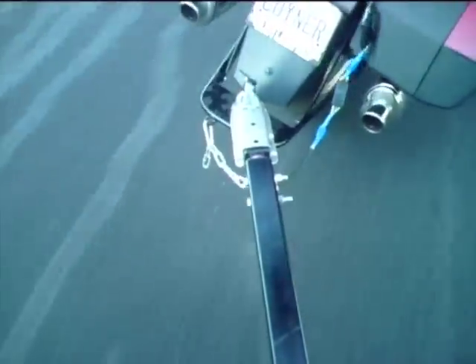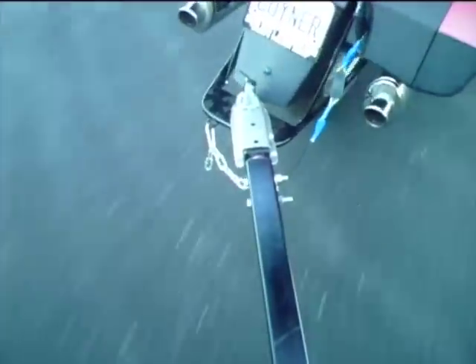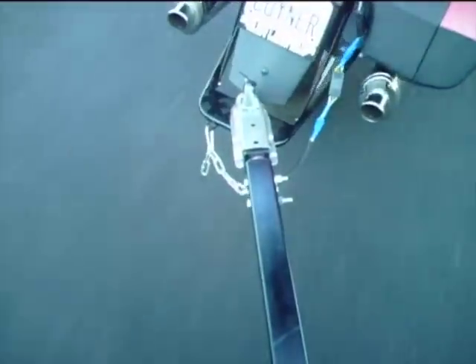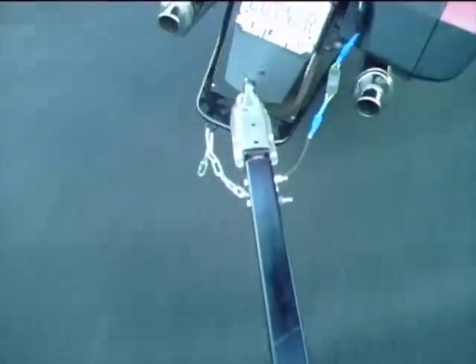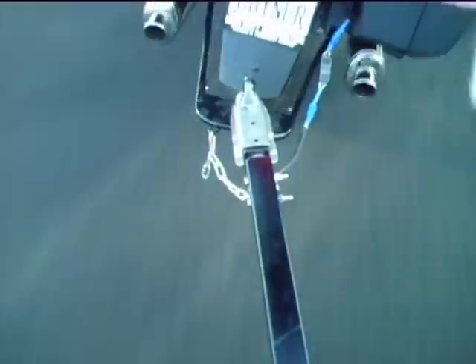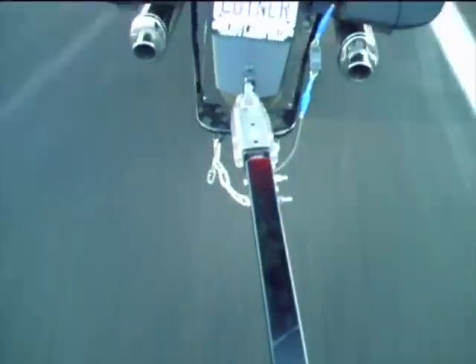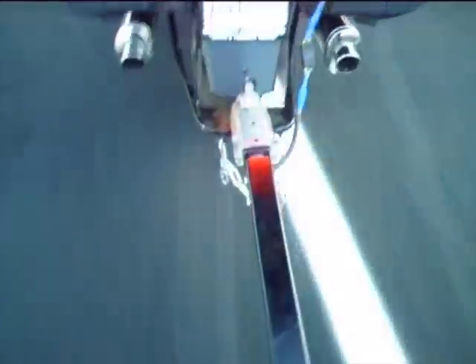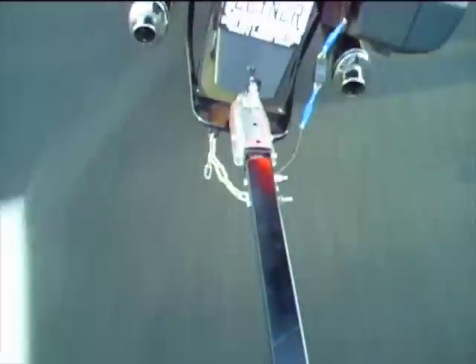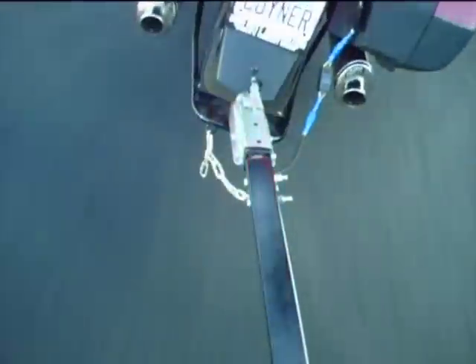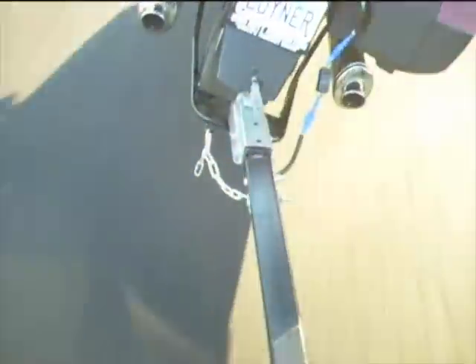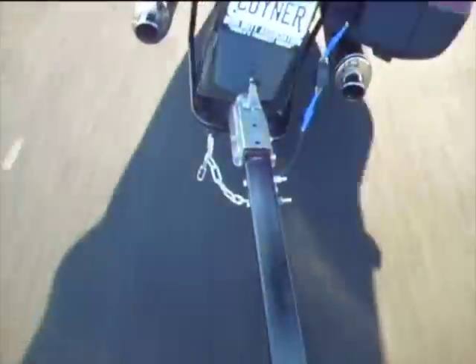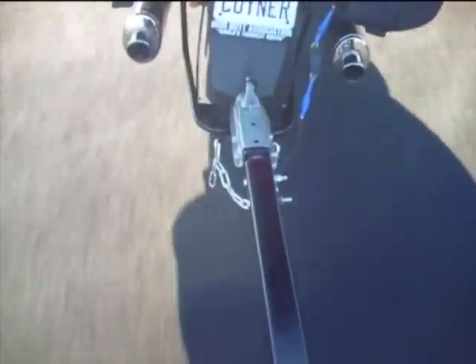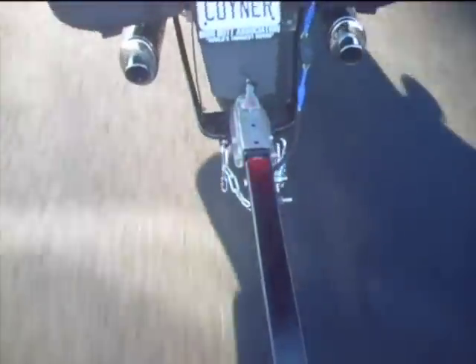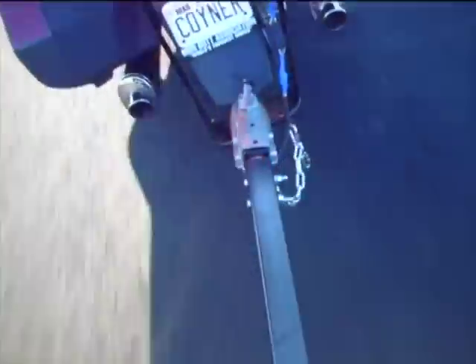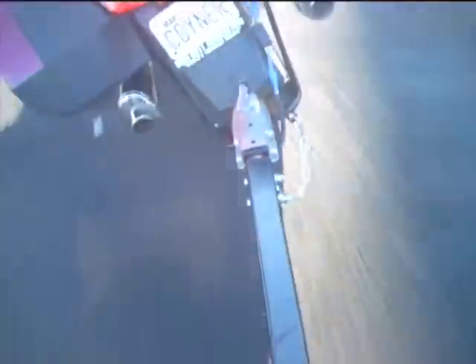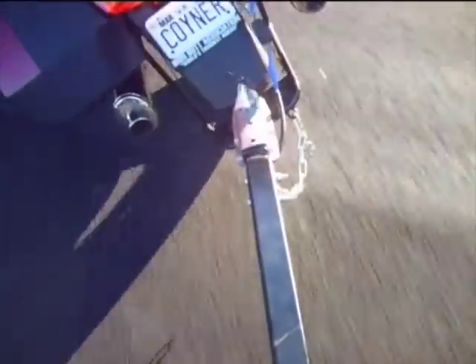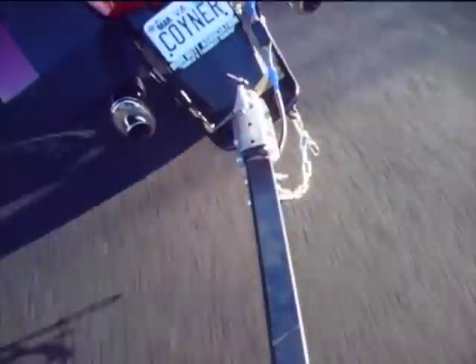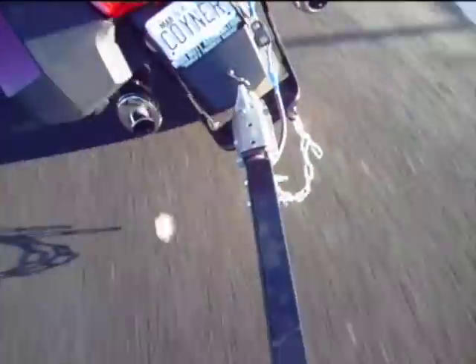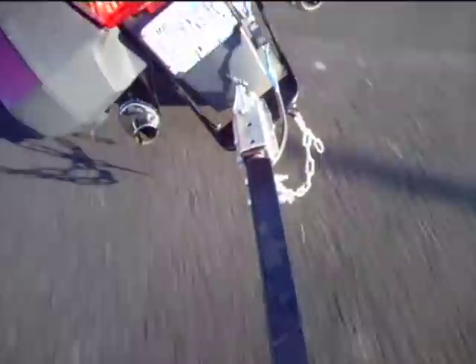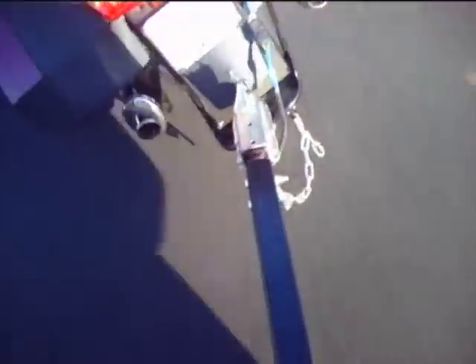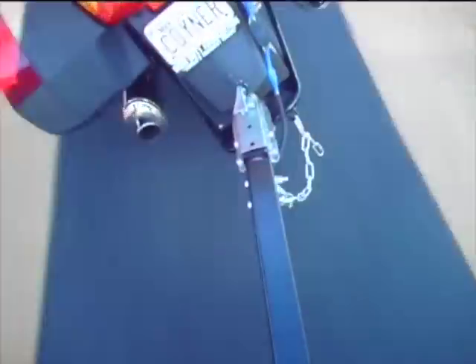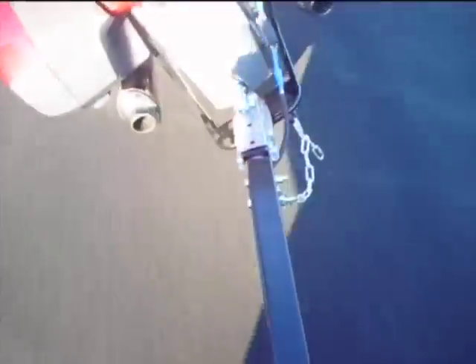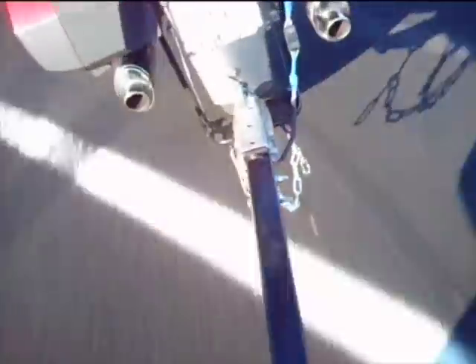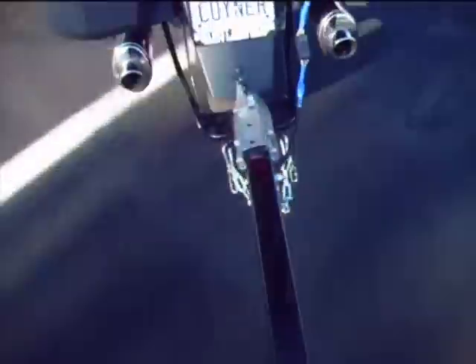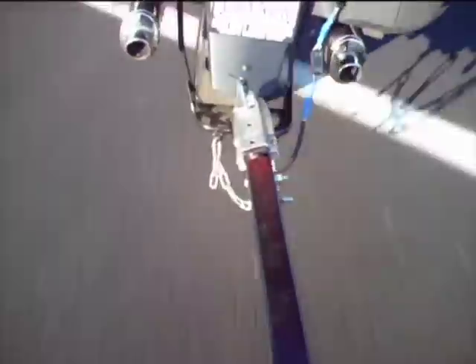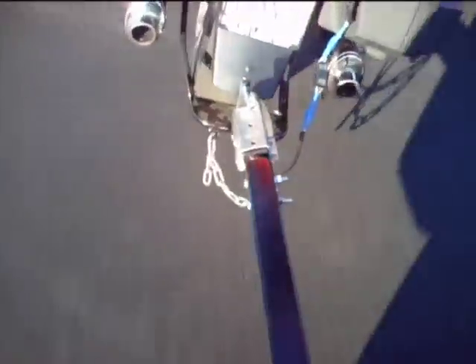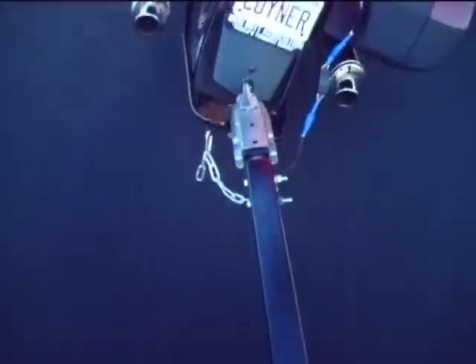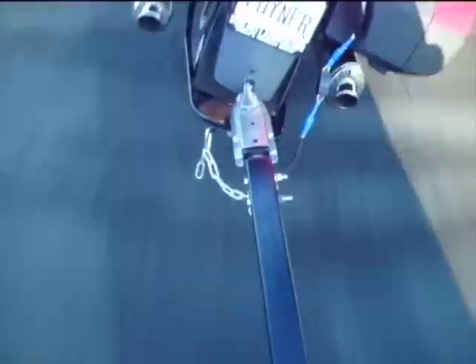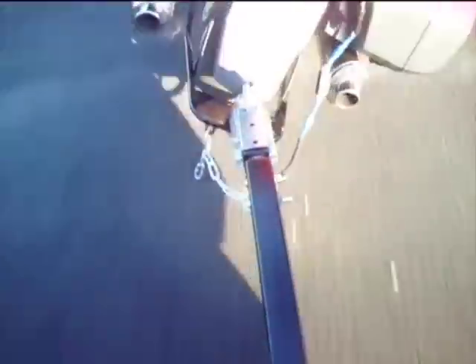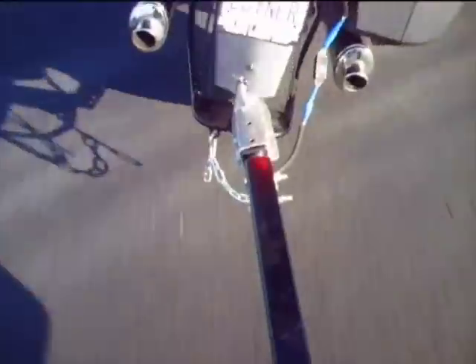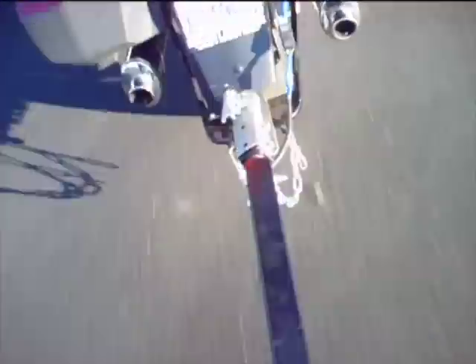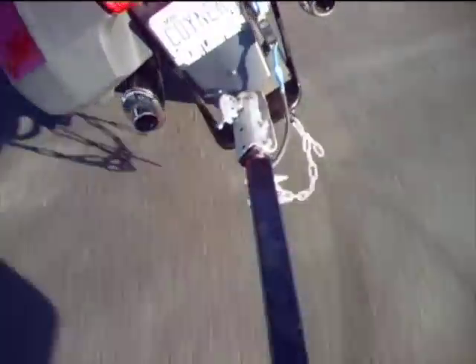Like pretty much everything I sell, this swivel is made in the USA and it's well built. It is milled from aircraft grade aluminum and it has a no maintenance design.